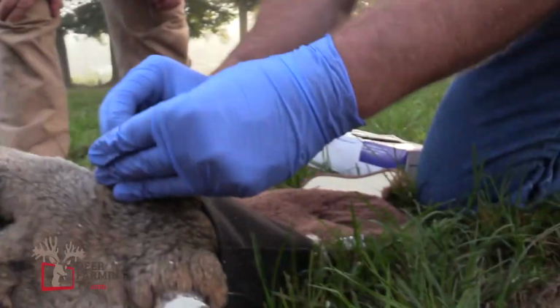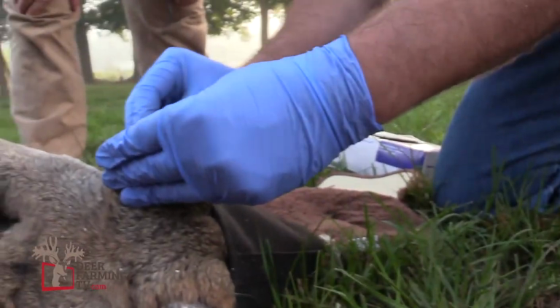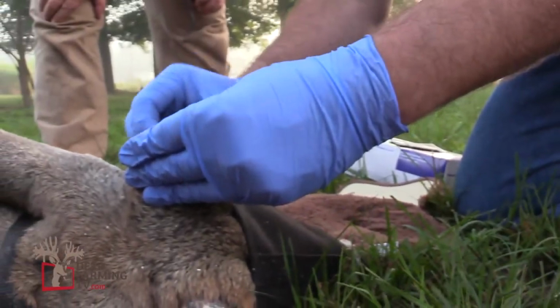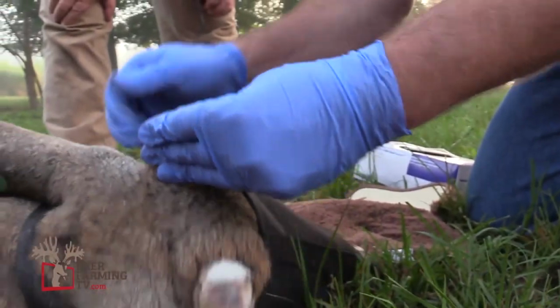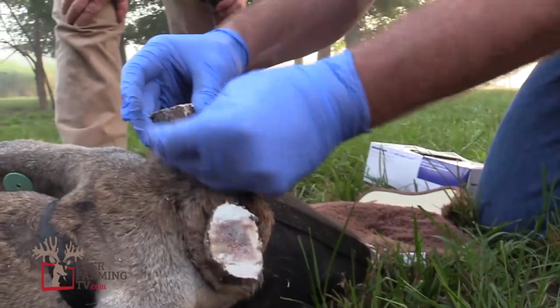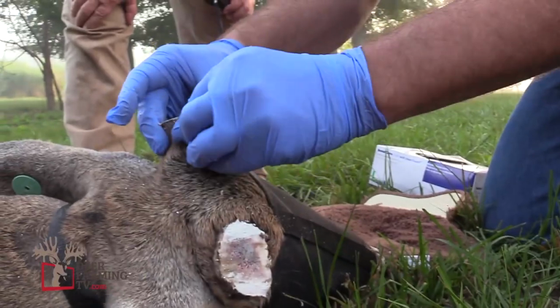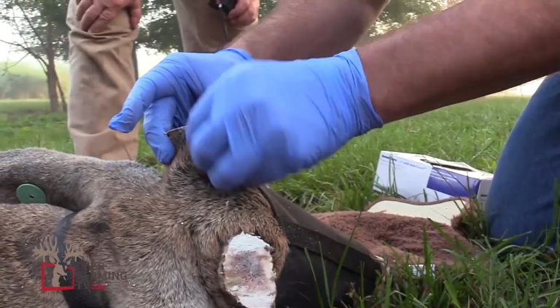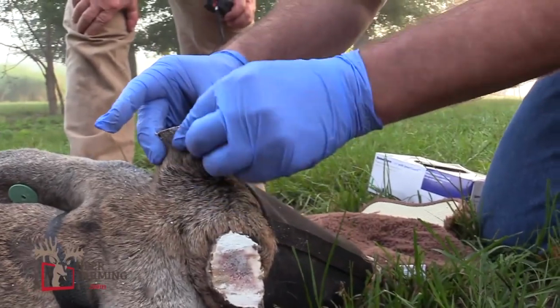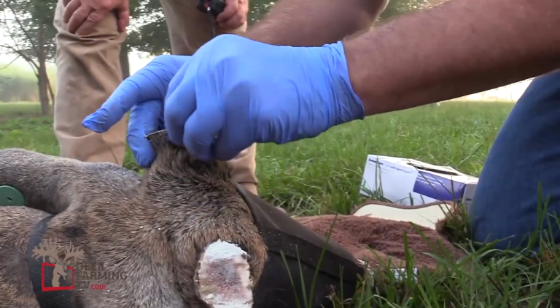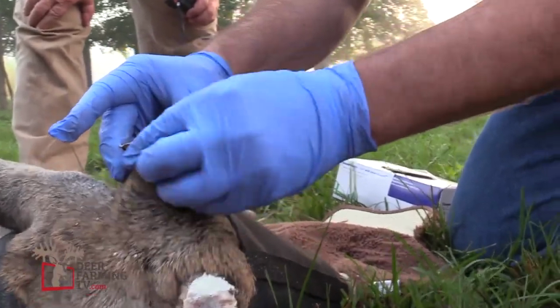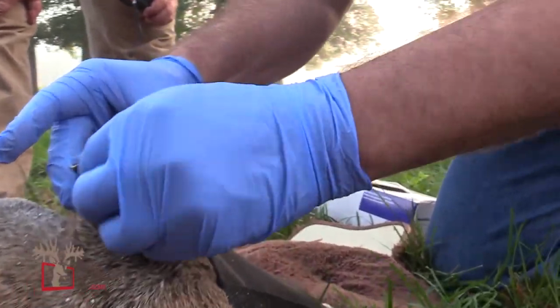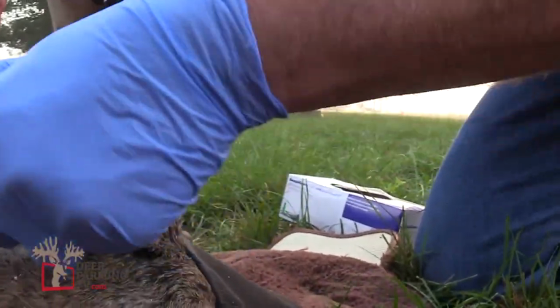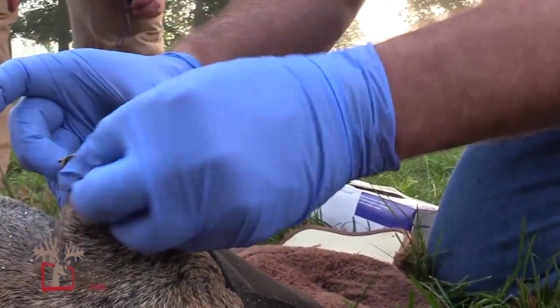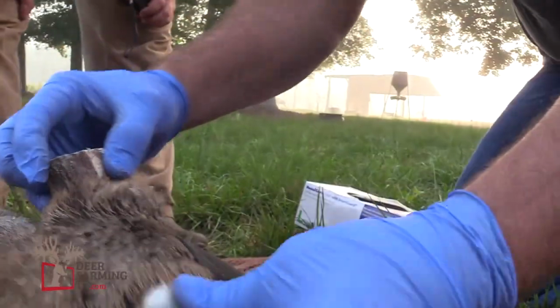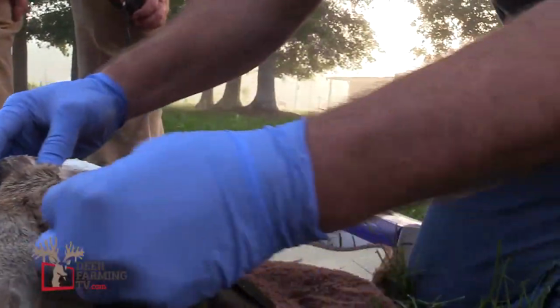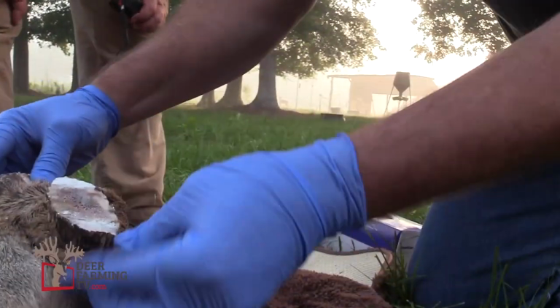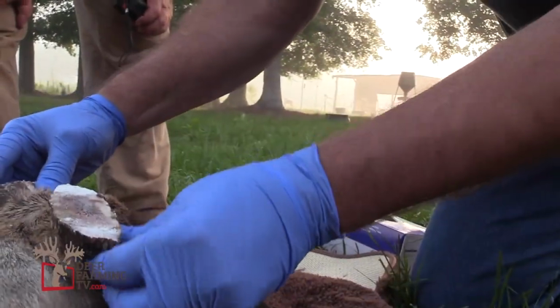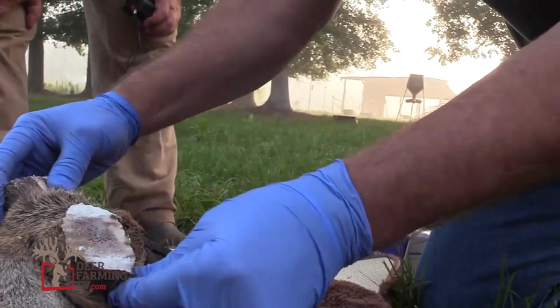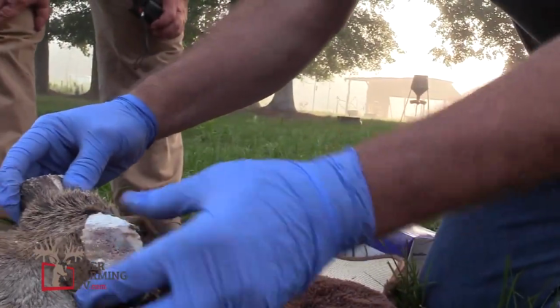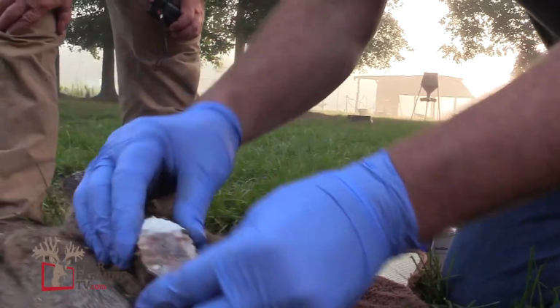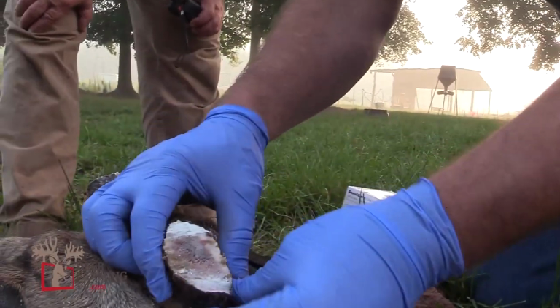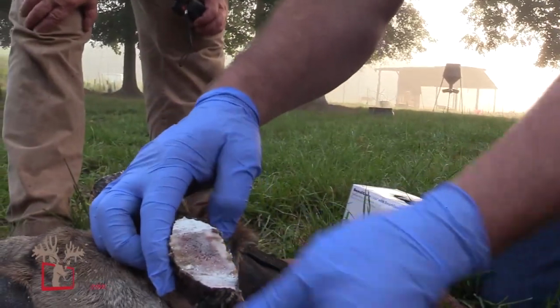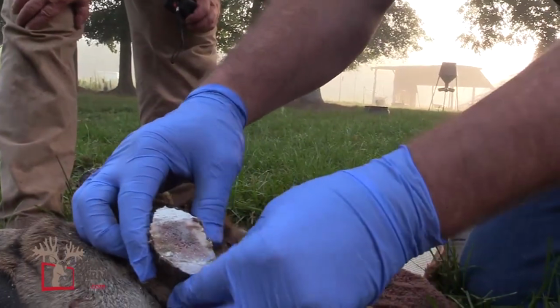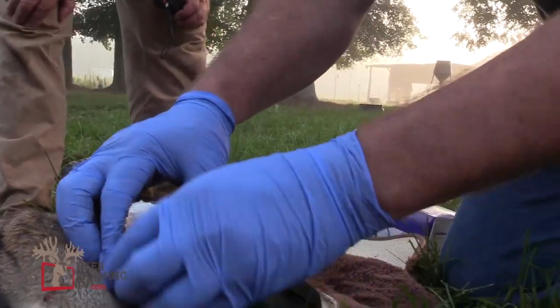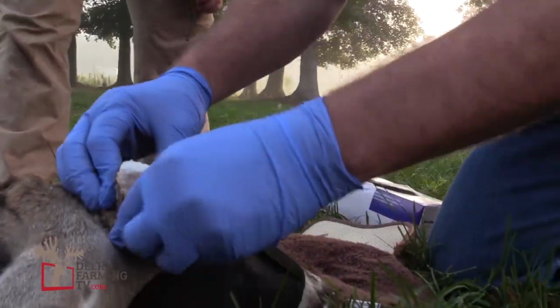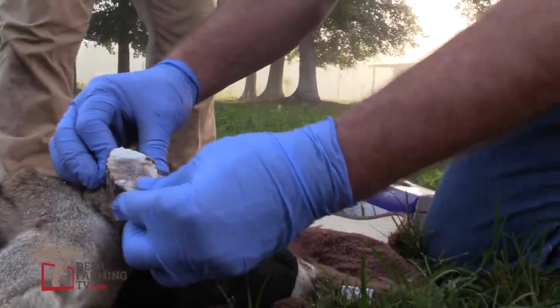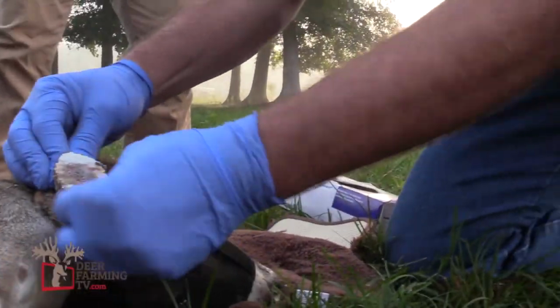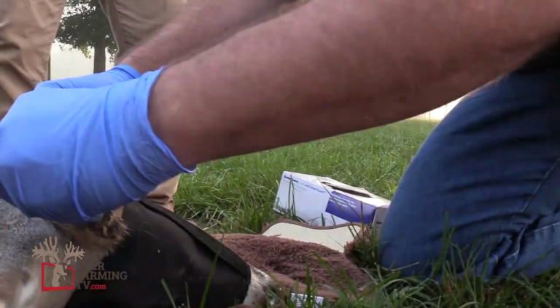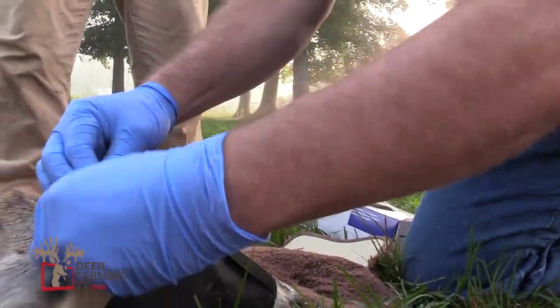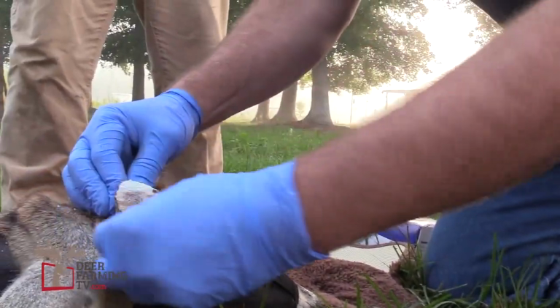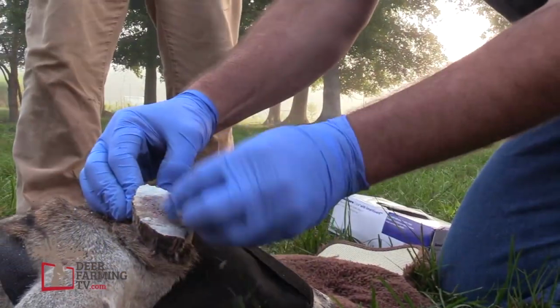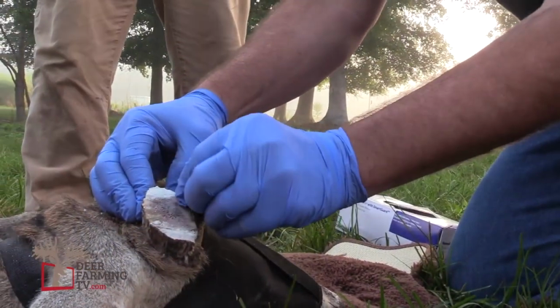I'm going to peel a little bit of this remaining velvet off so we'll get a little more detail on the mold. But basically we're working on time here while this deer is down.